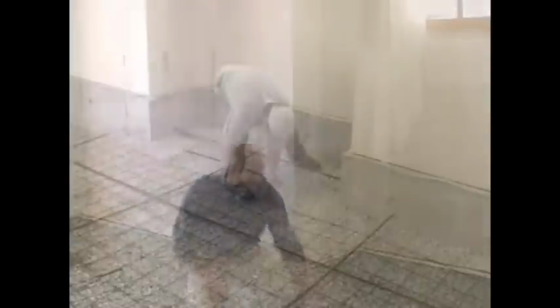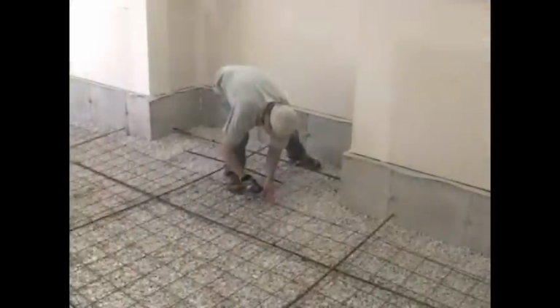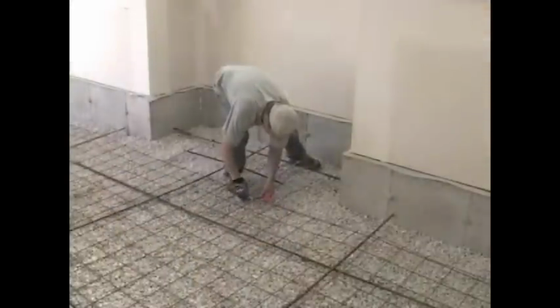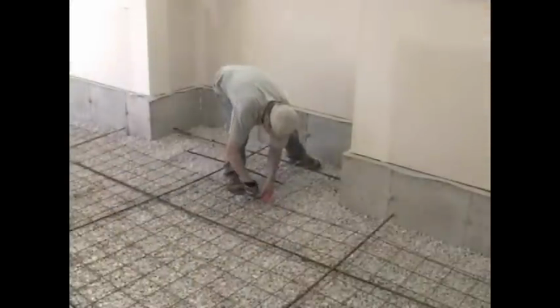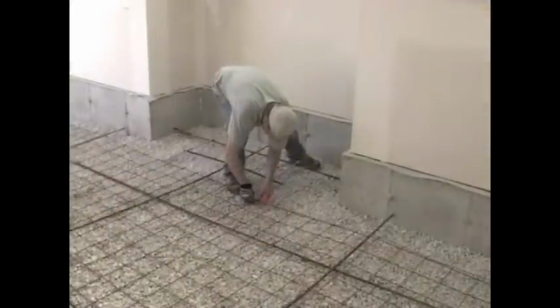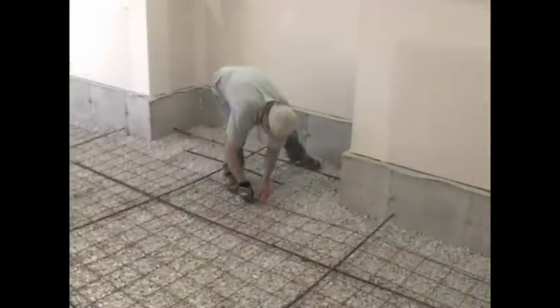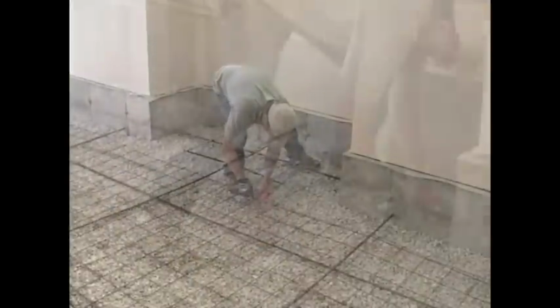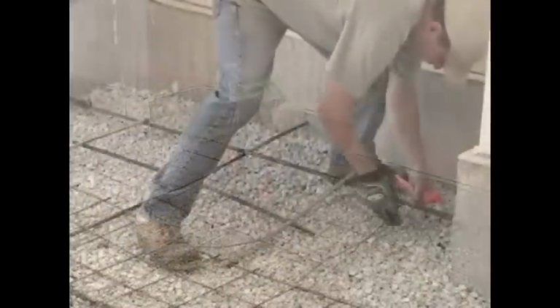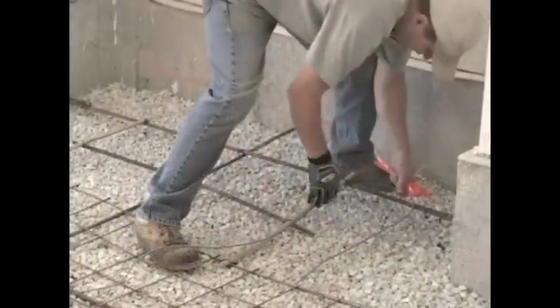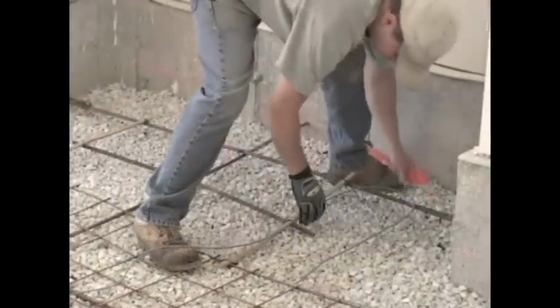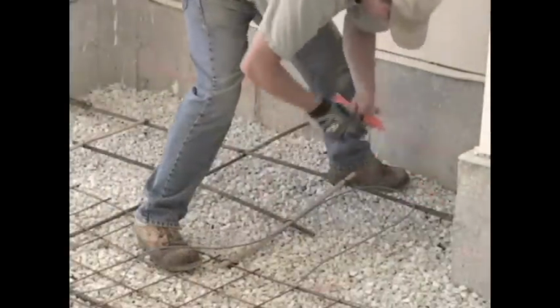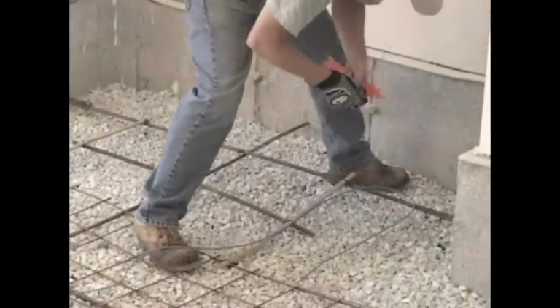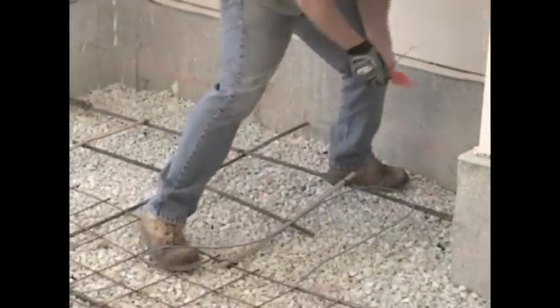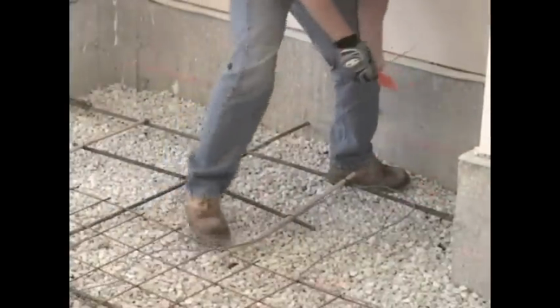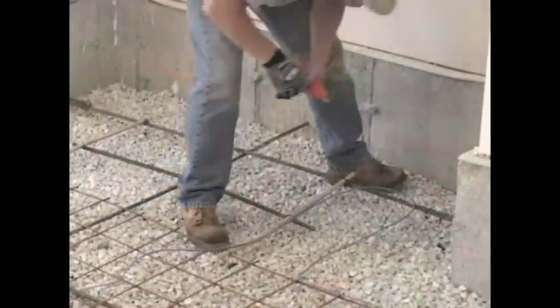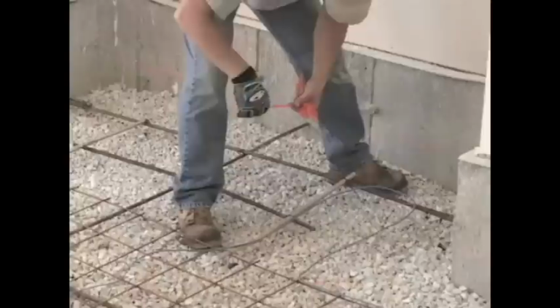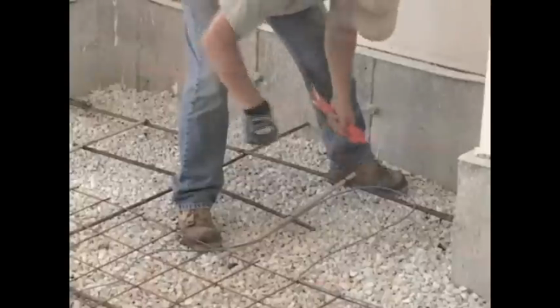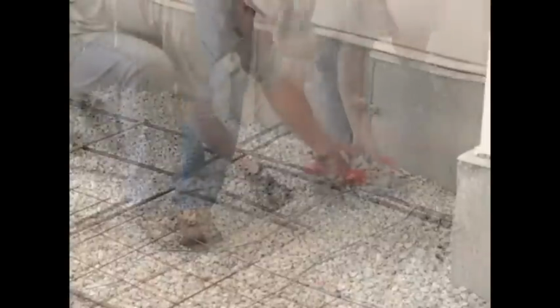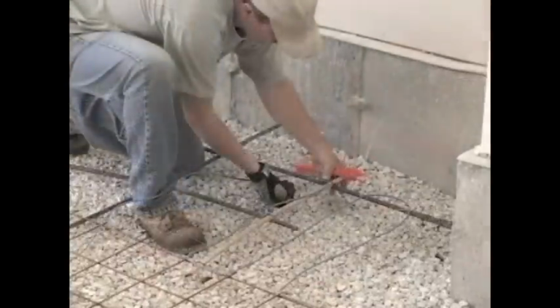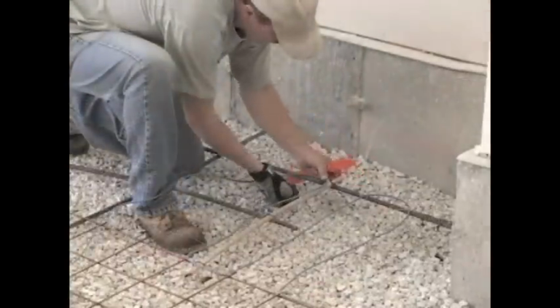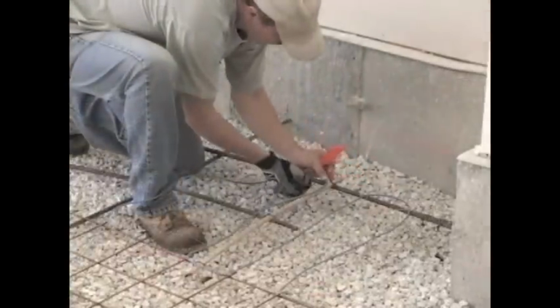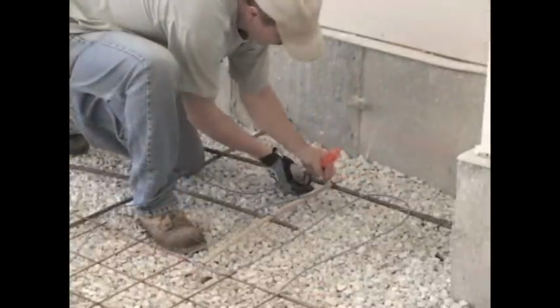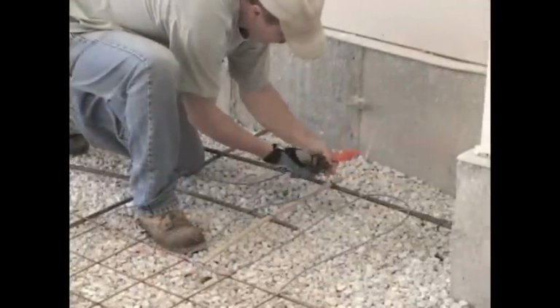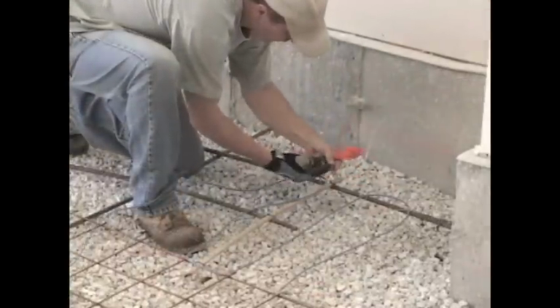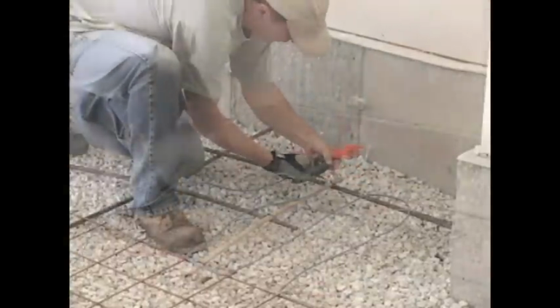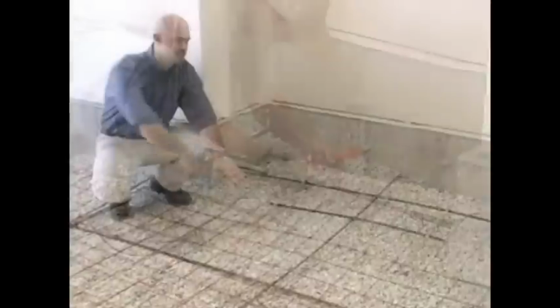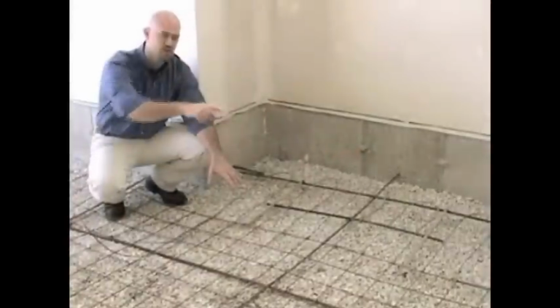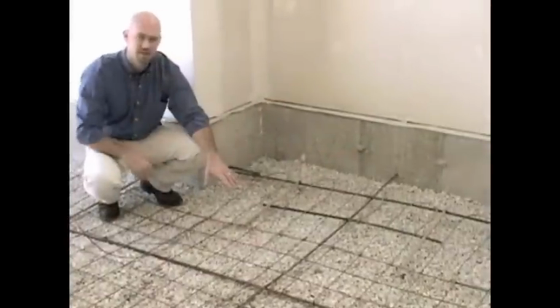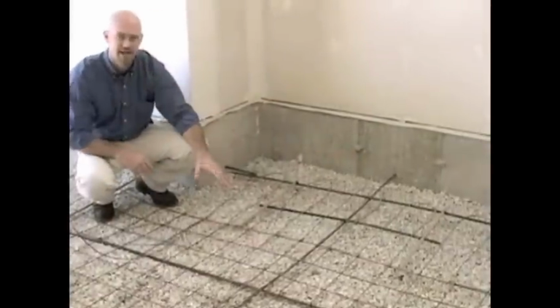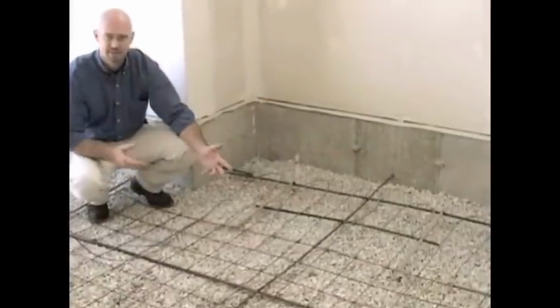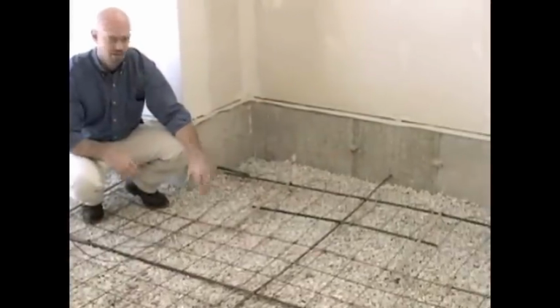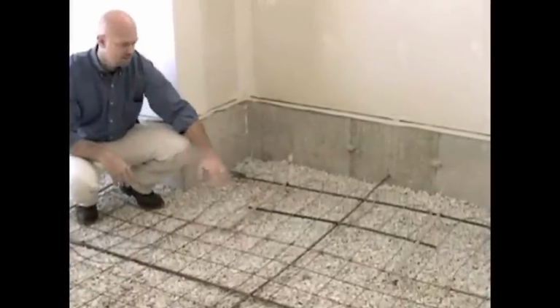As you can see, what we've done is we've come in and weaved the cable back and forth to cover this area, keeping it in line with the rest of the floor to allow the next run of wire back to be evenly spaced.